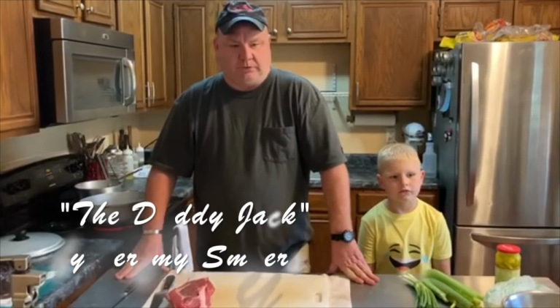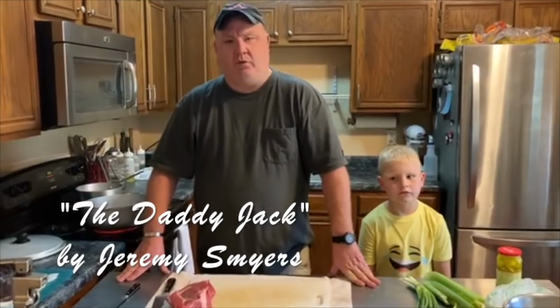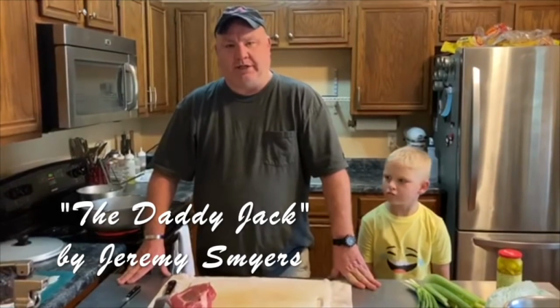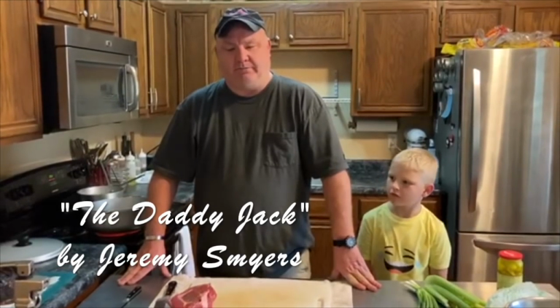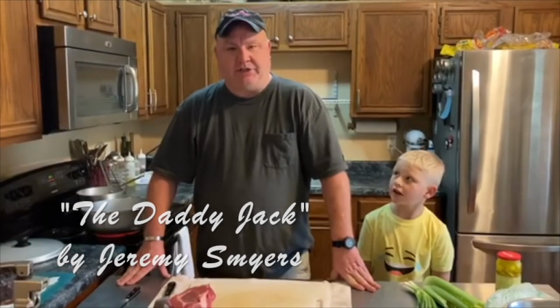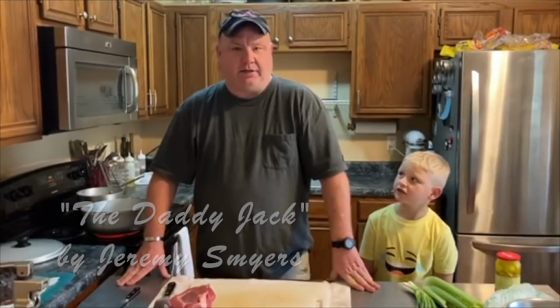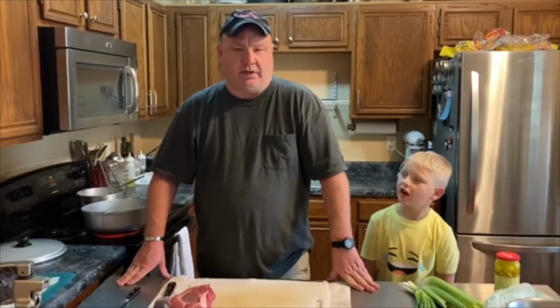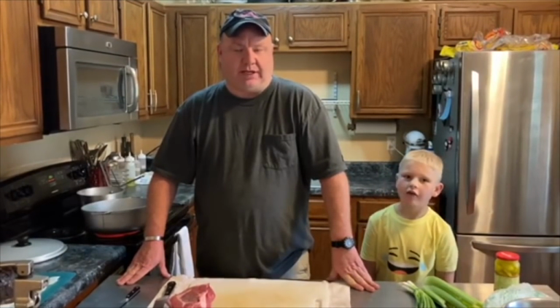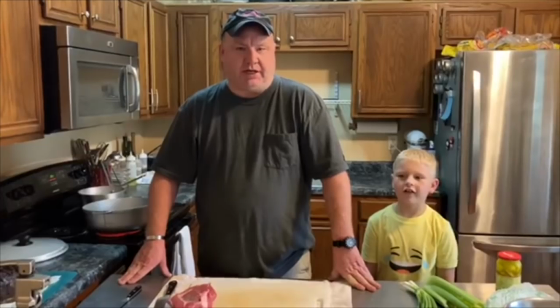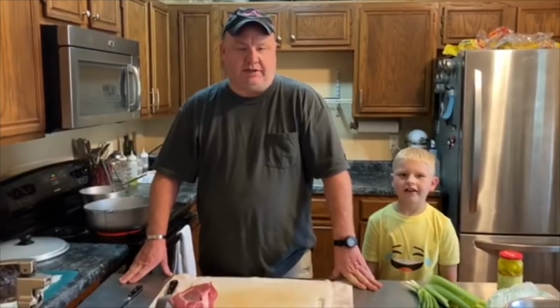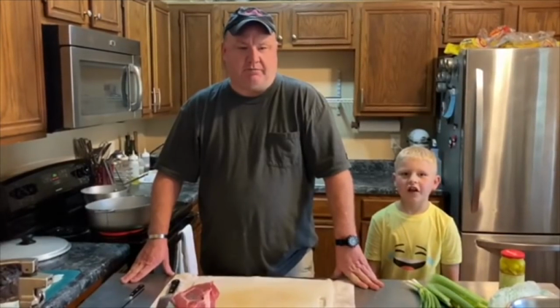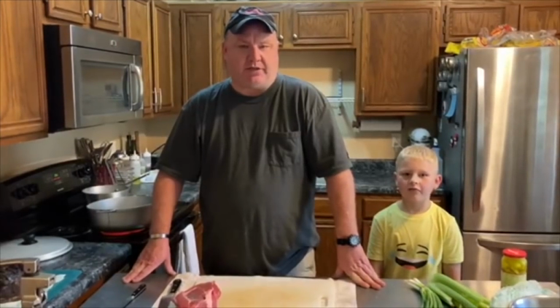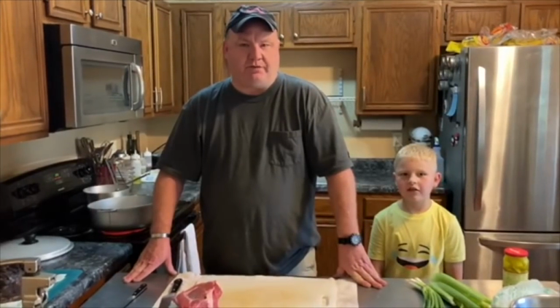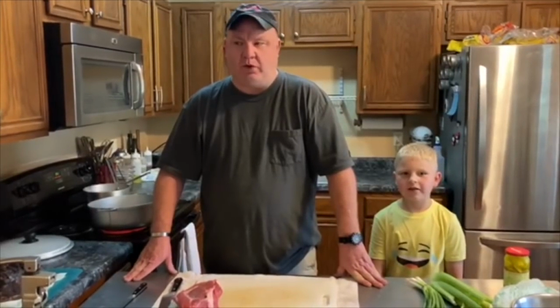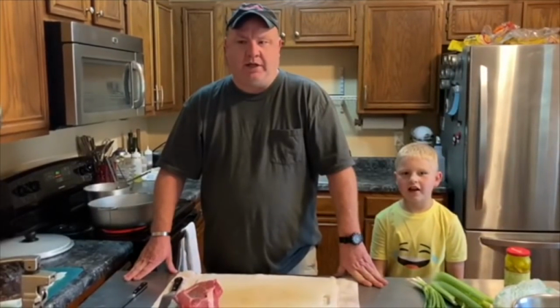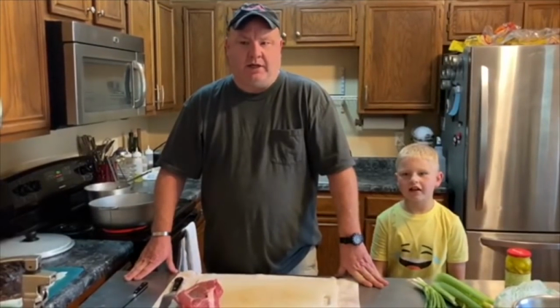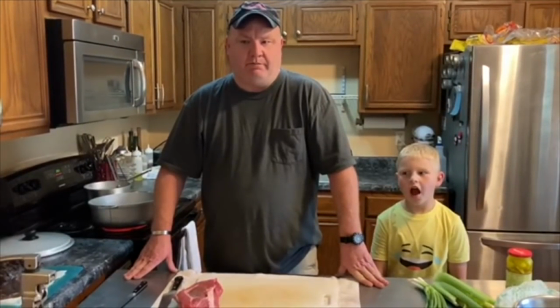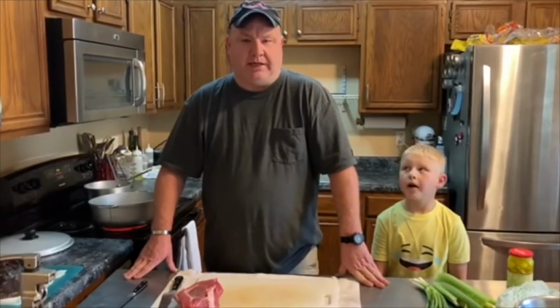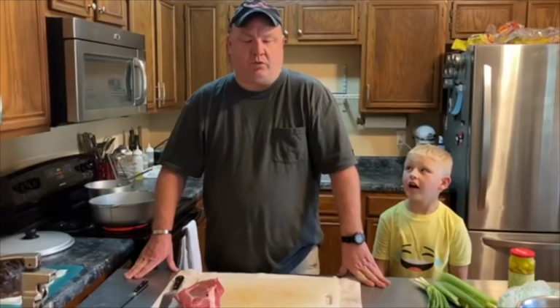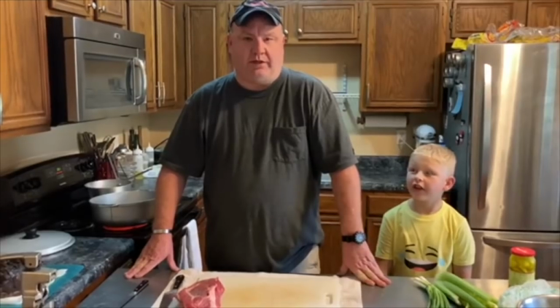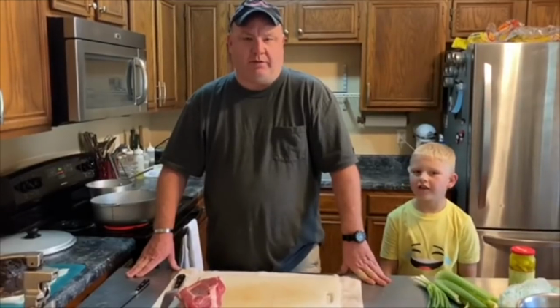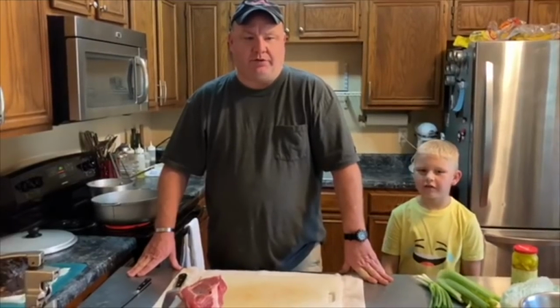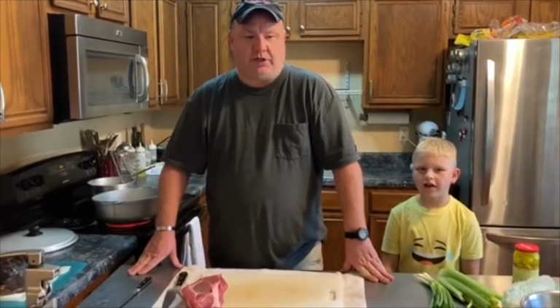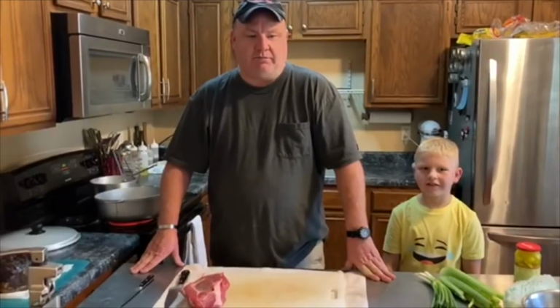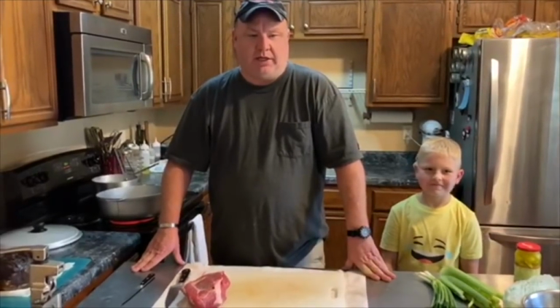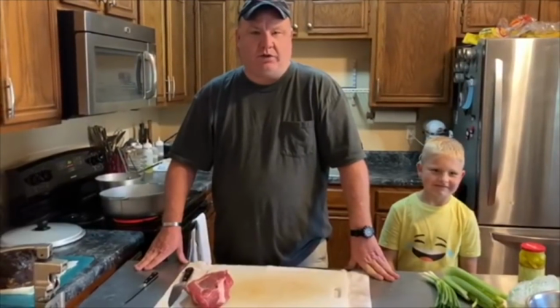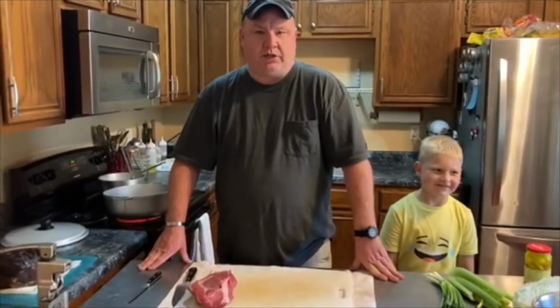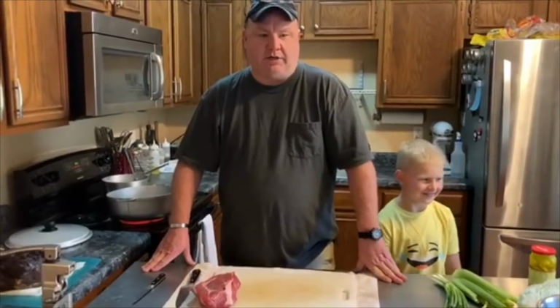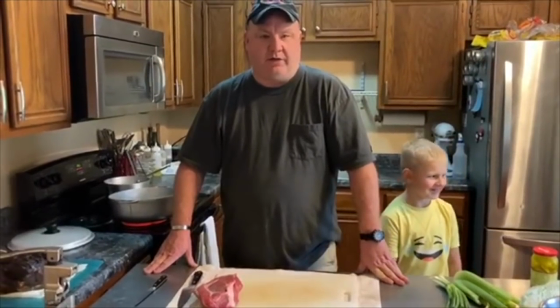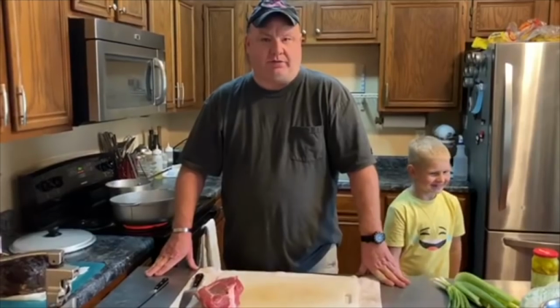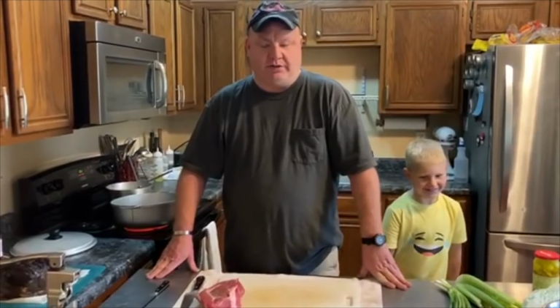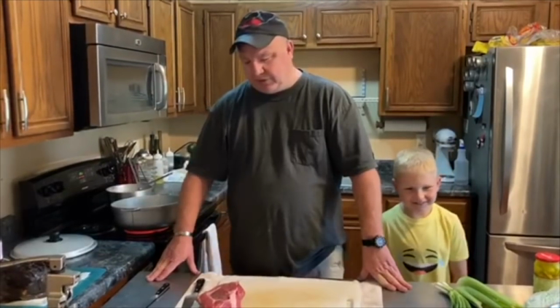We're doing the Daddy Jack sandwich tonight. It's basically a roast beef po'boy made the way they do it at Mother's in New Orleans. There they call it the Ferdy. This is my version of it.